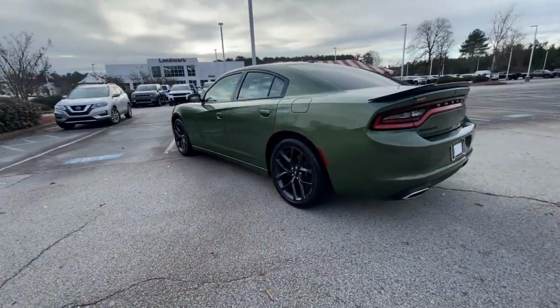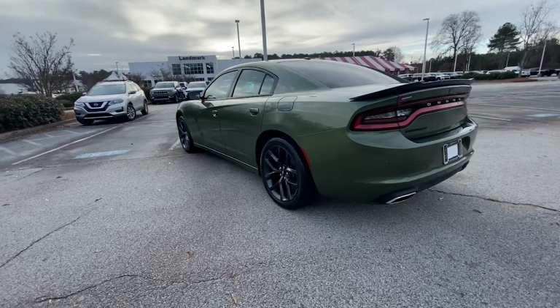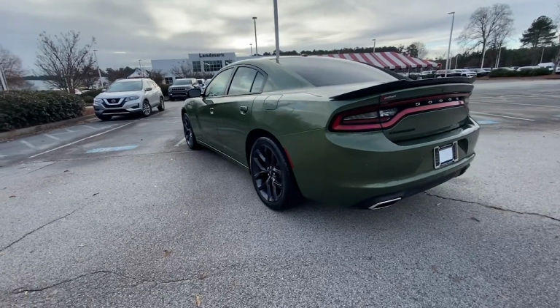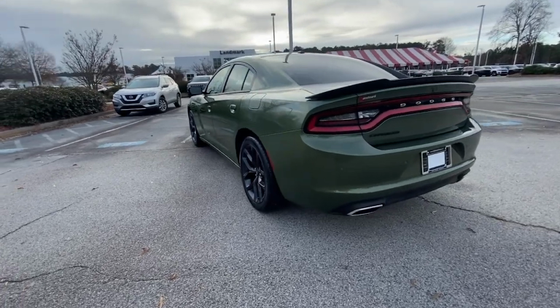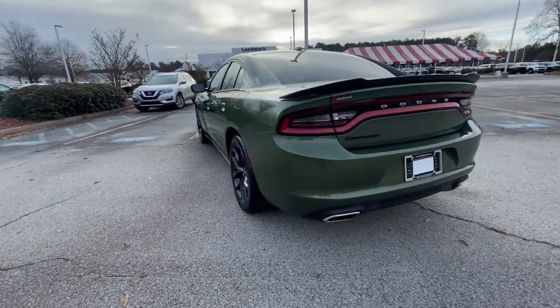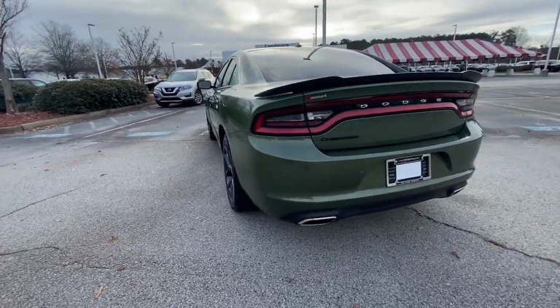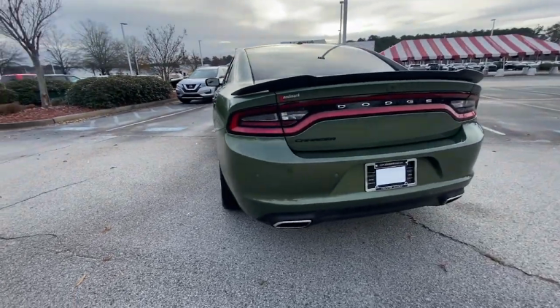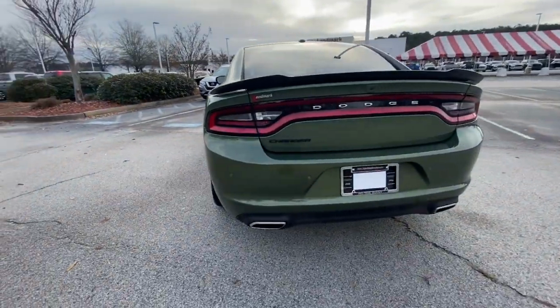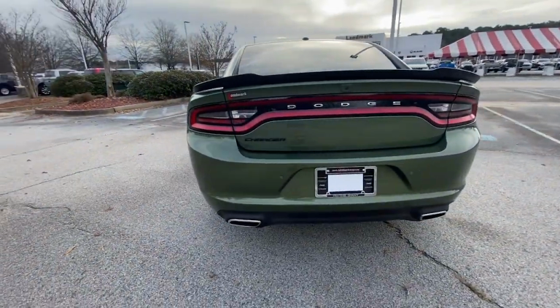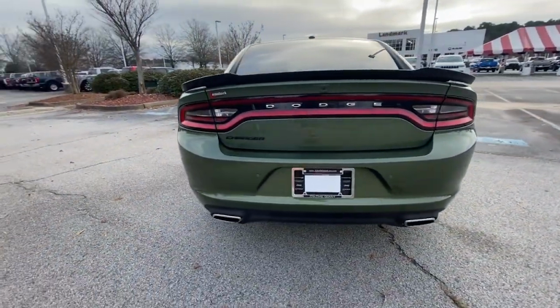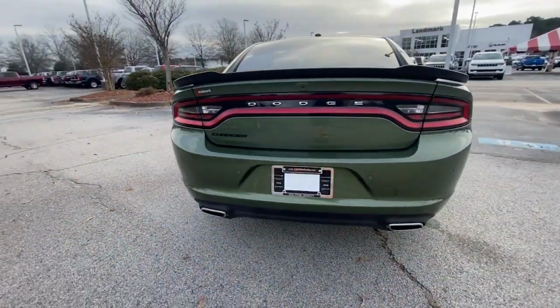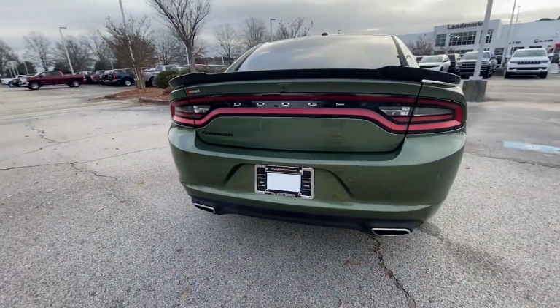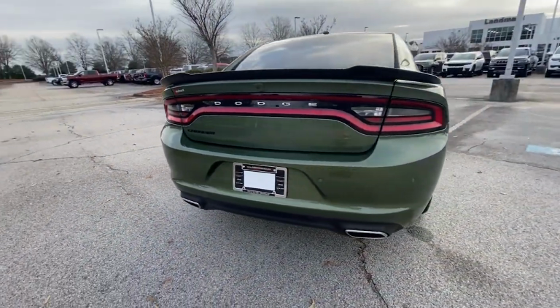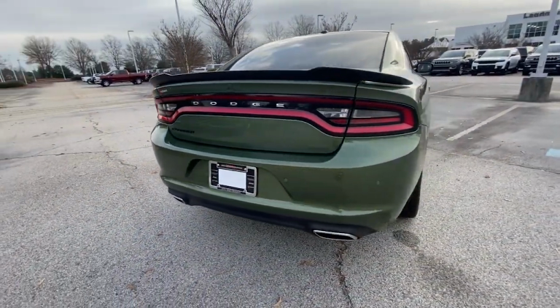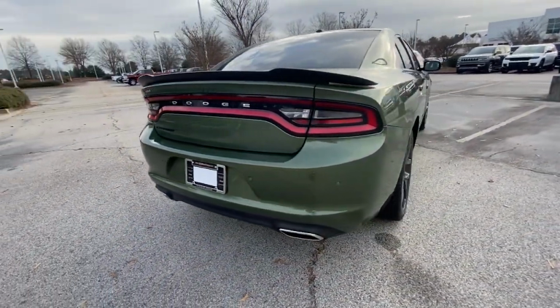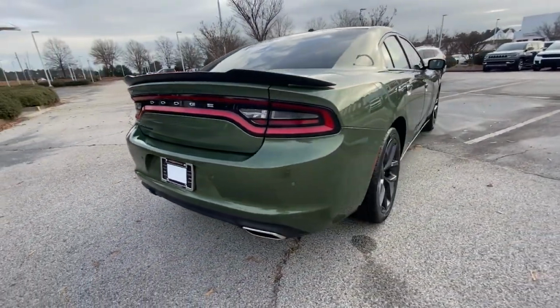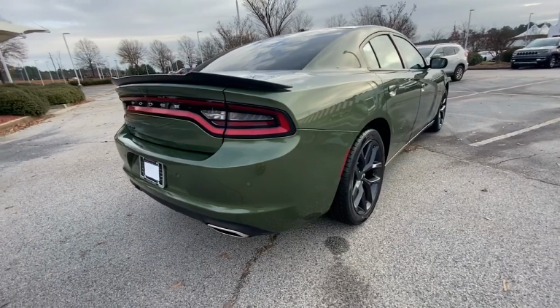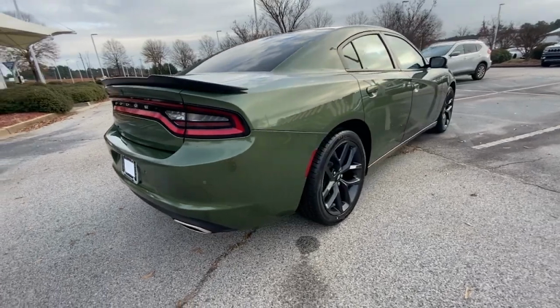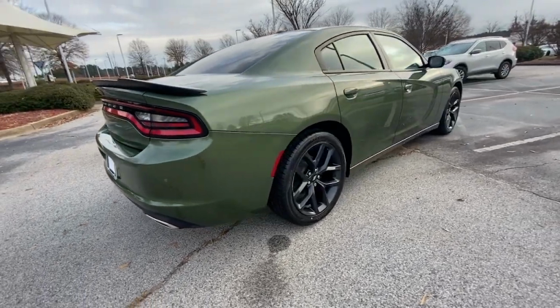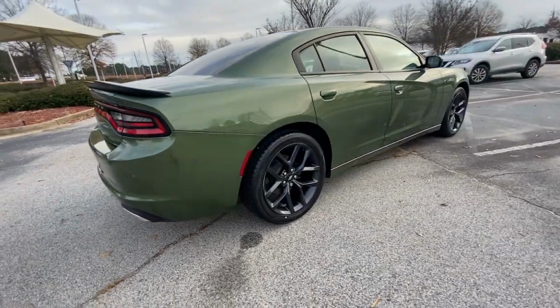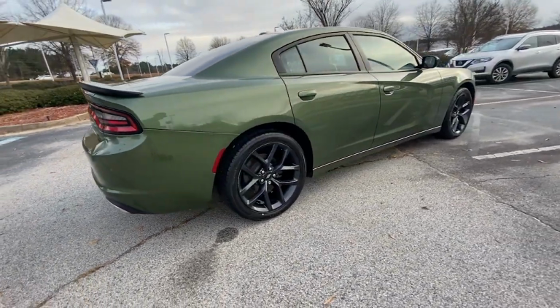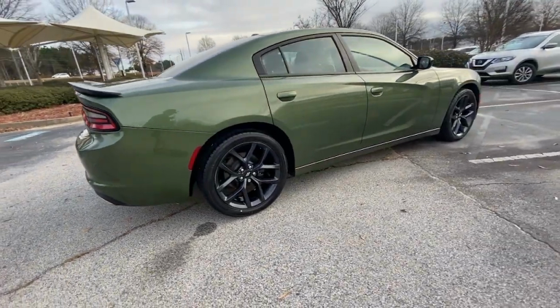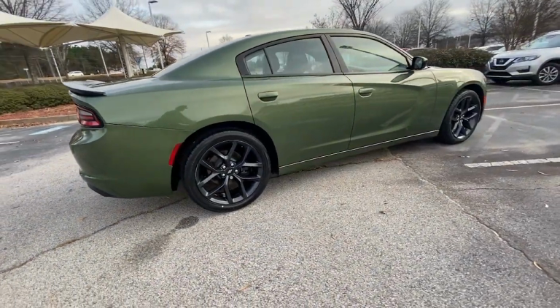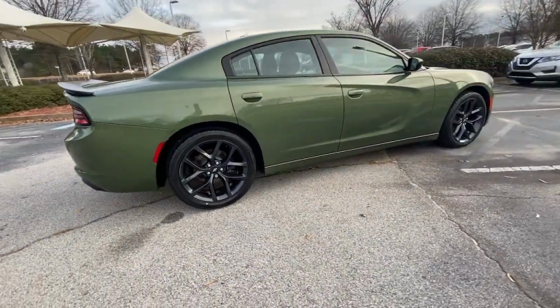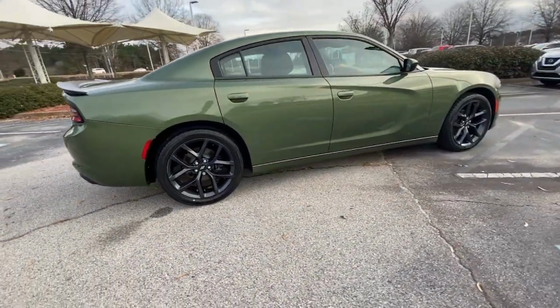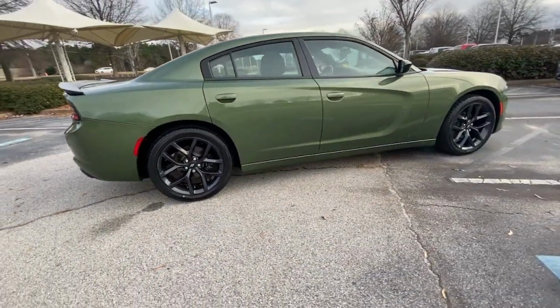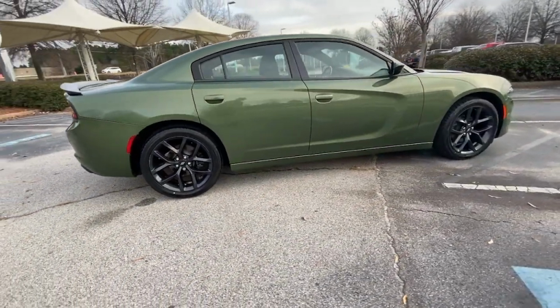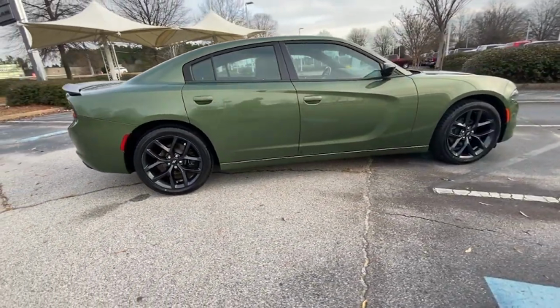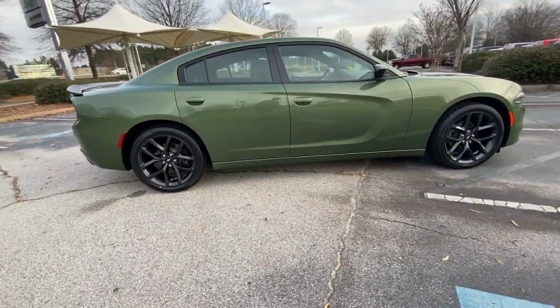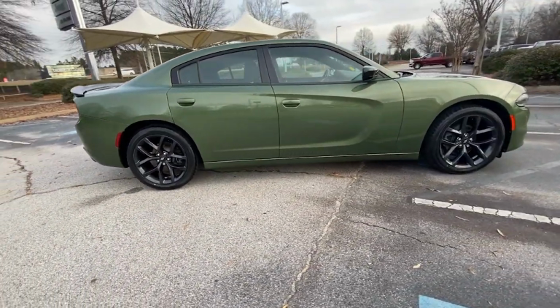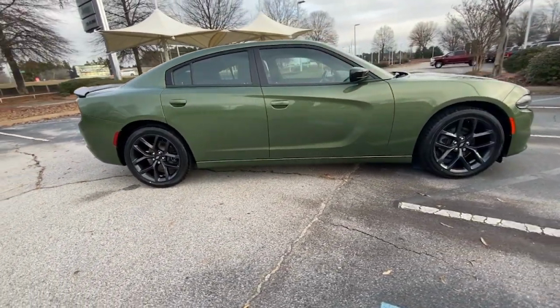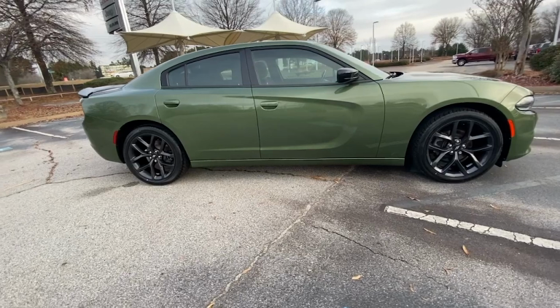The Charger's advanced design lets you tap into seriously savage performance when you want it and save fuel when you don't. With four doors, it's a family-friendly muscle car that's surprisingly versatile.